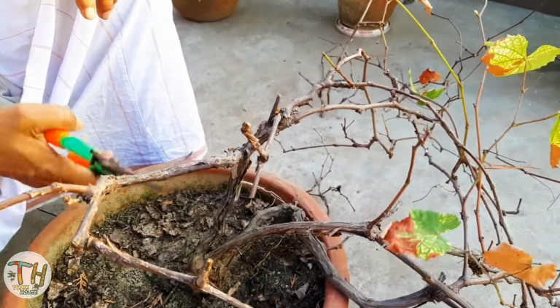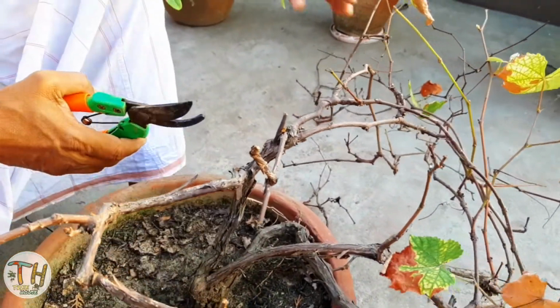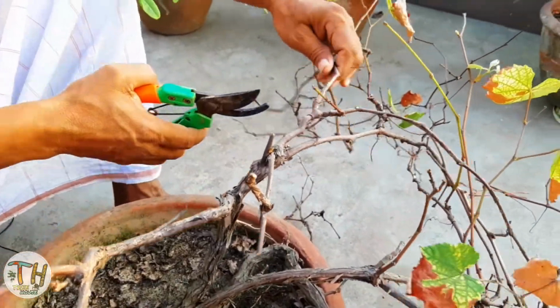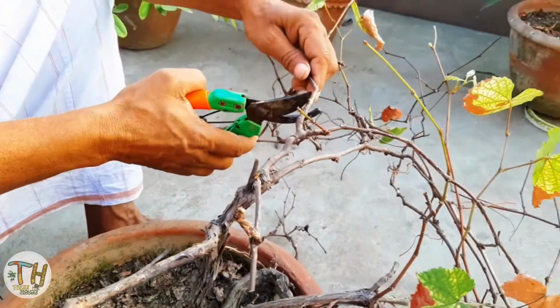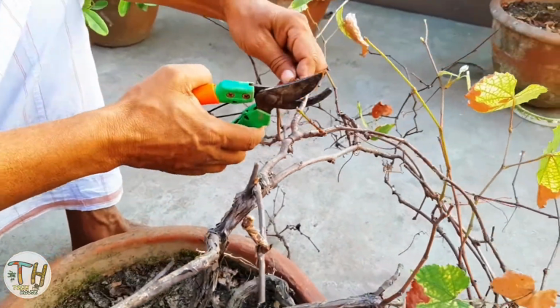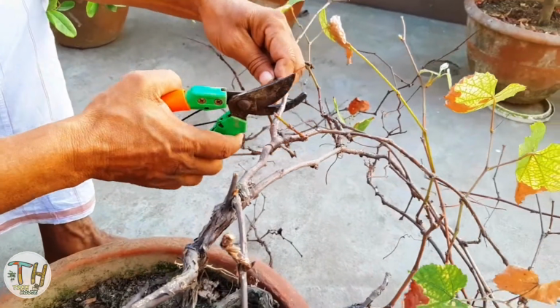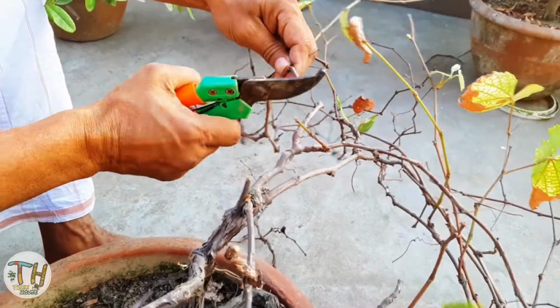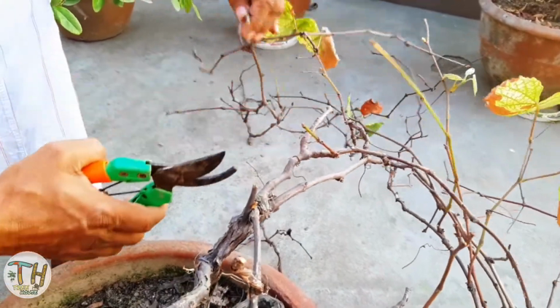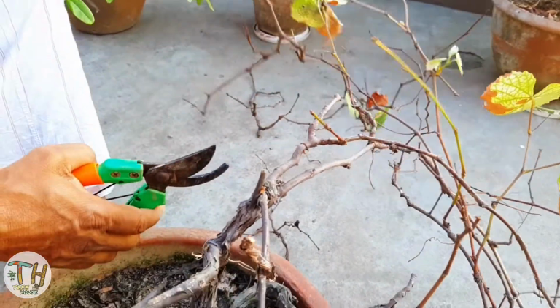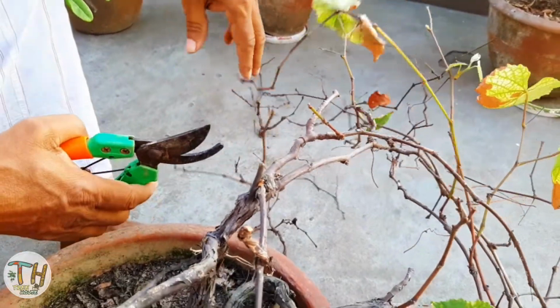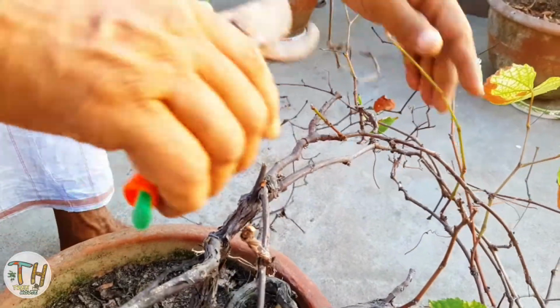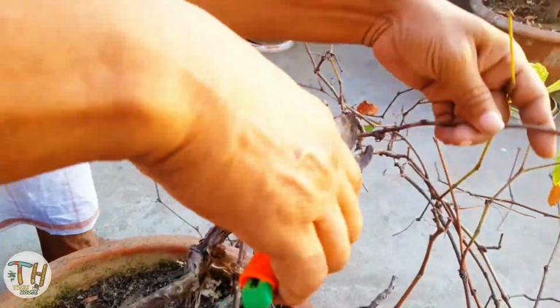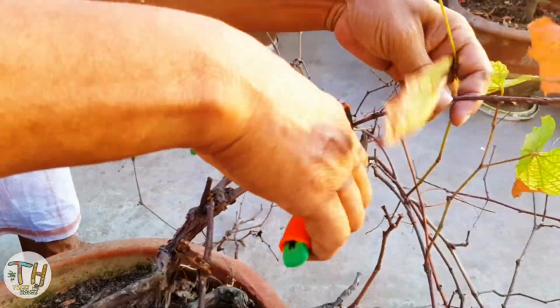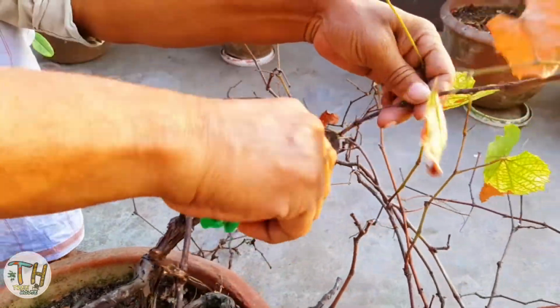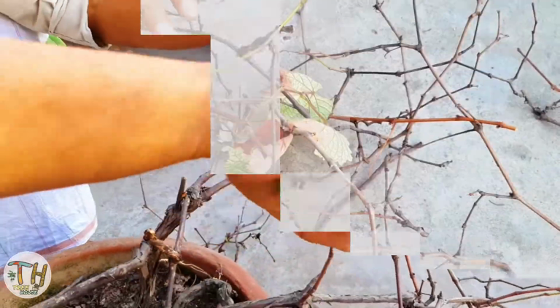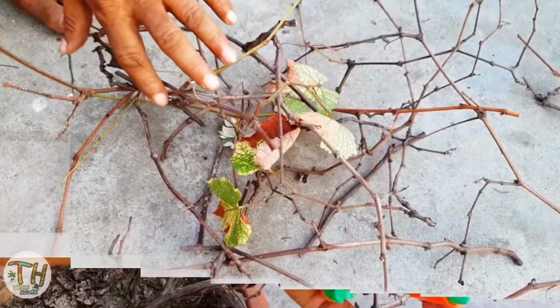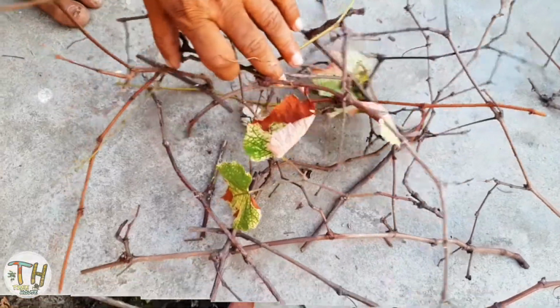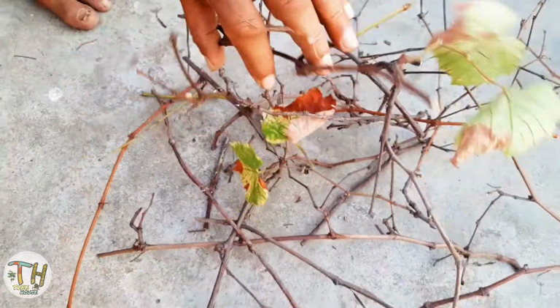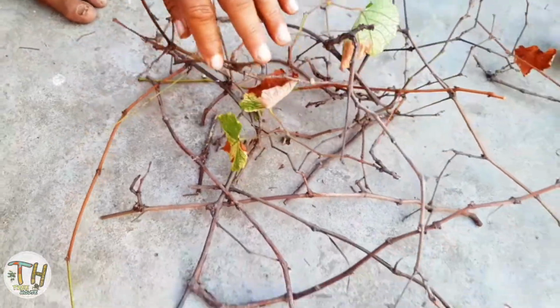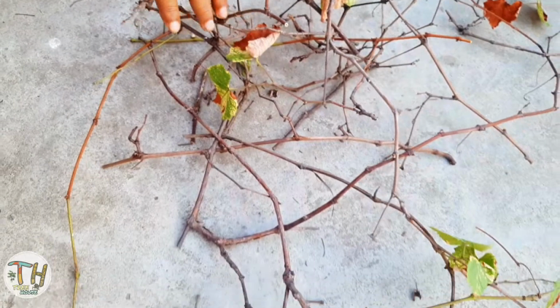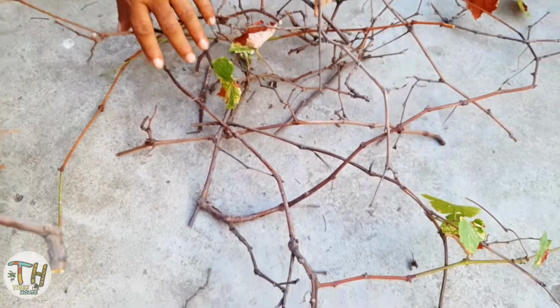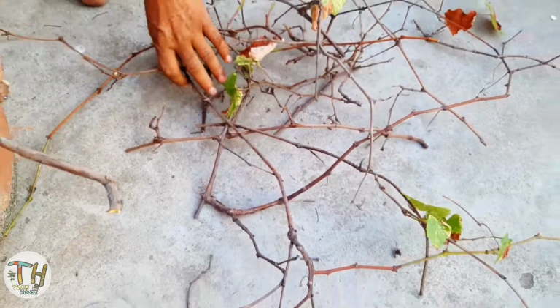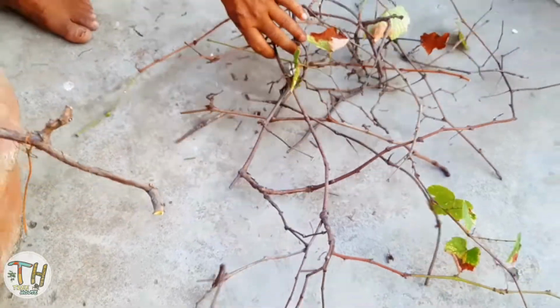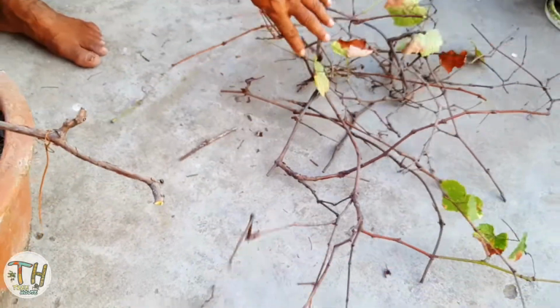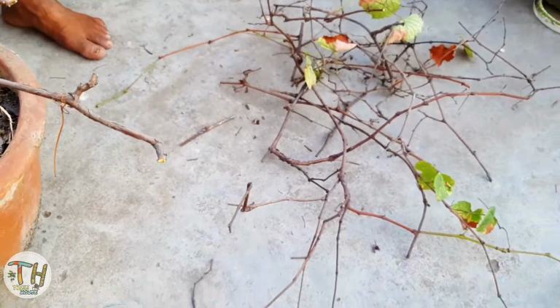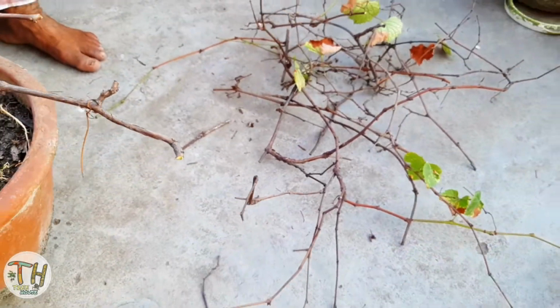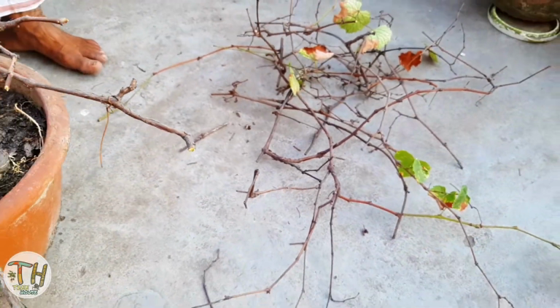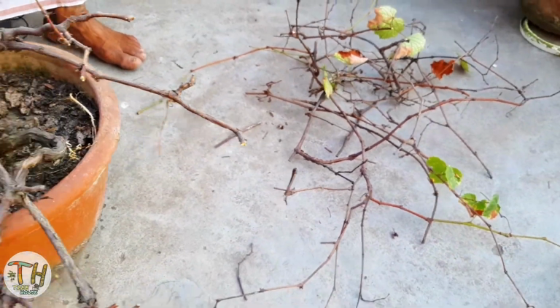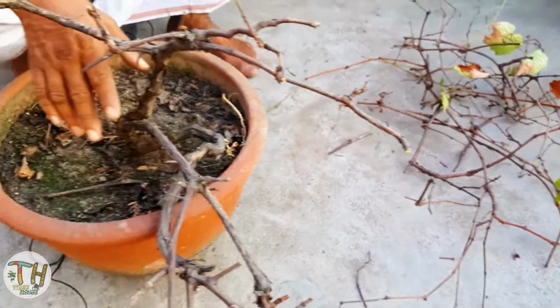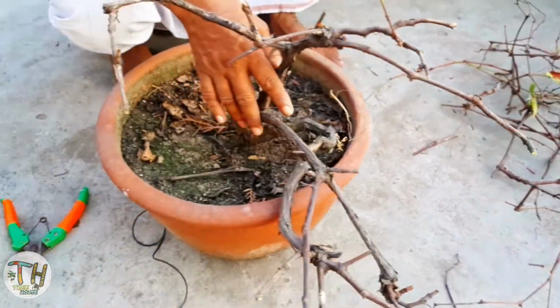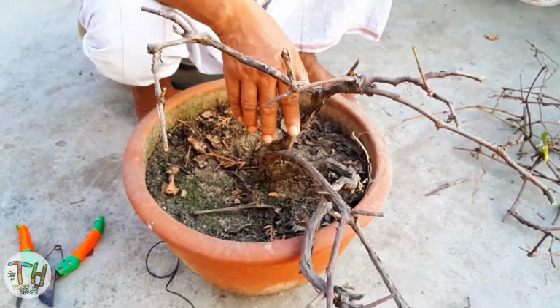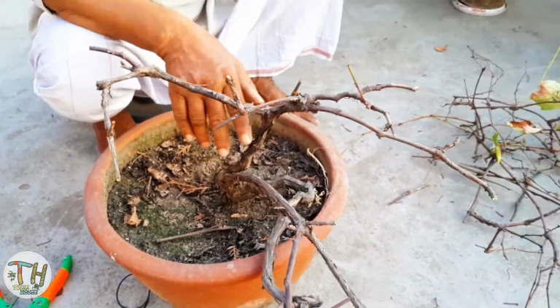You can see the plant on the tree, so you can see the plant on the tree. You can see the plant on the tree and see how the plants are doing.